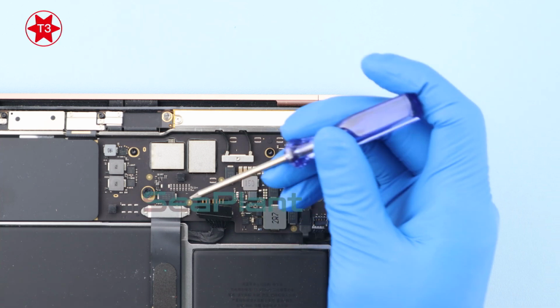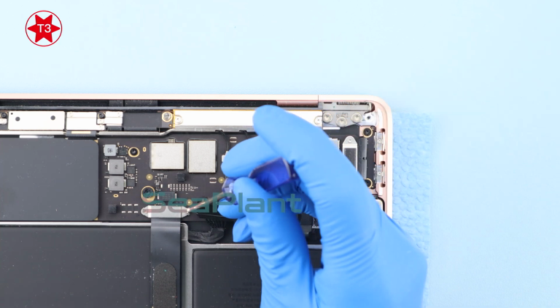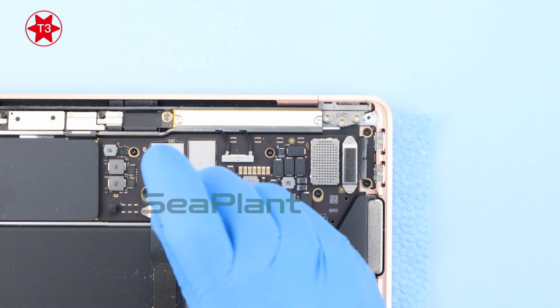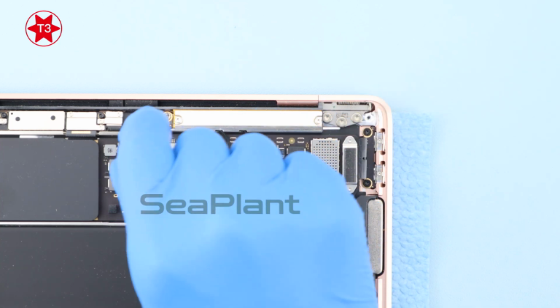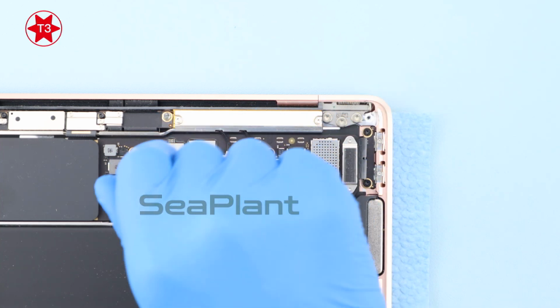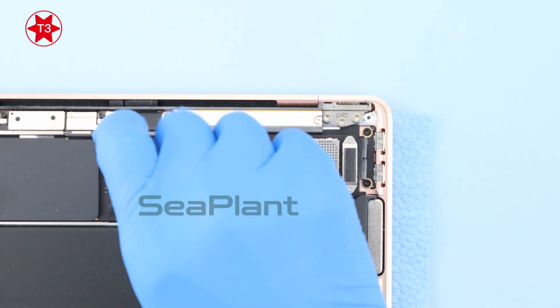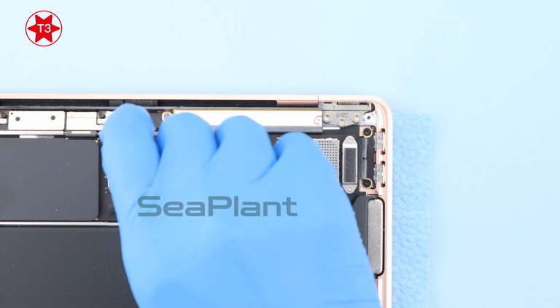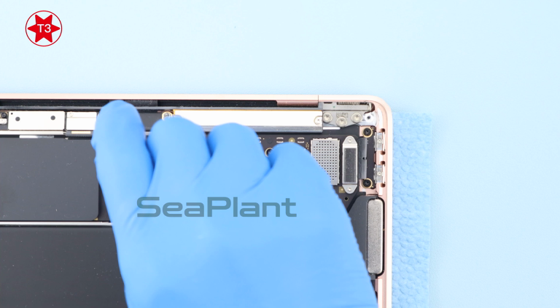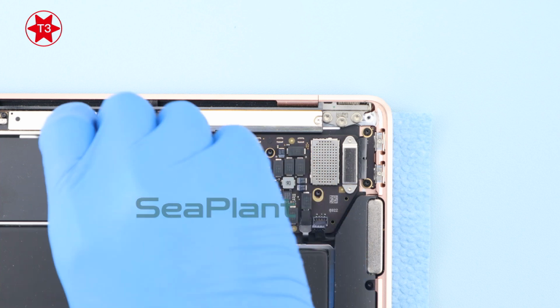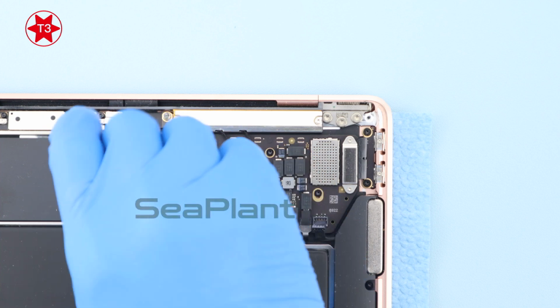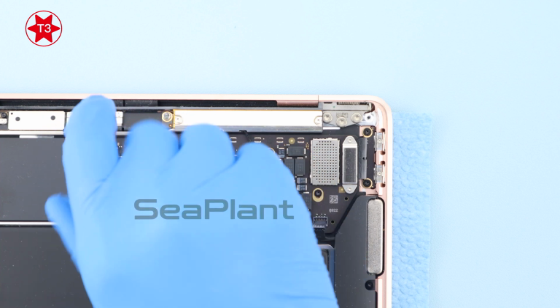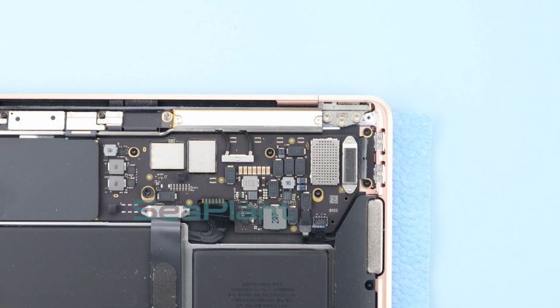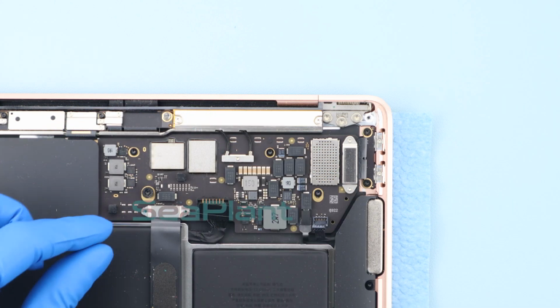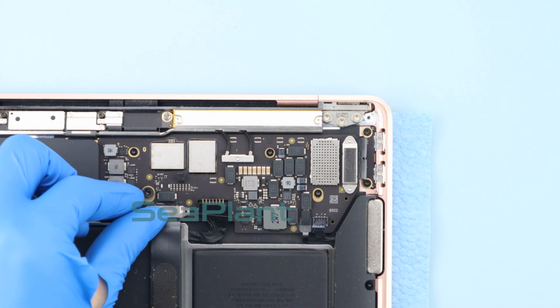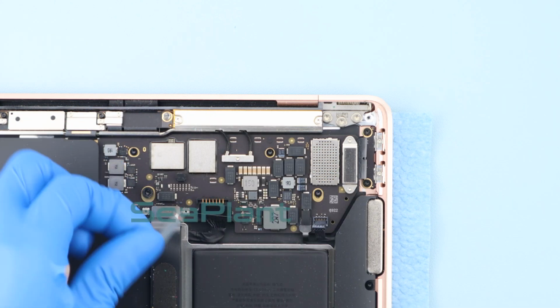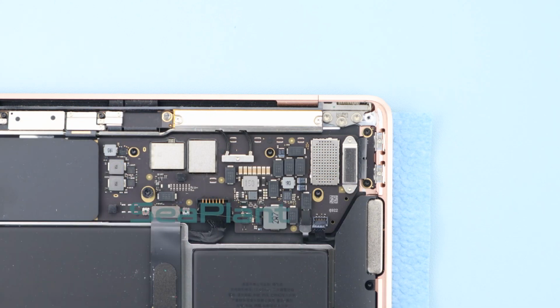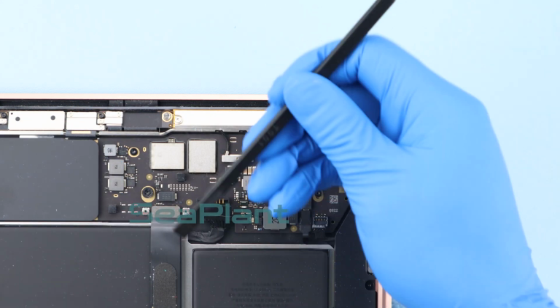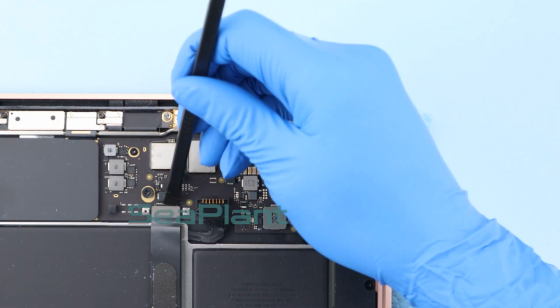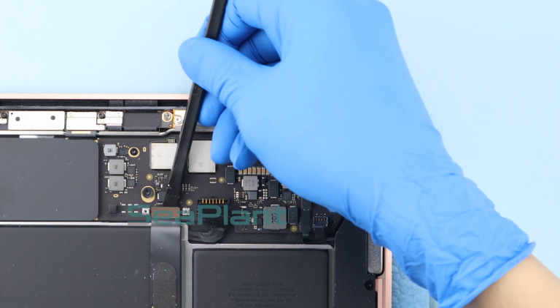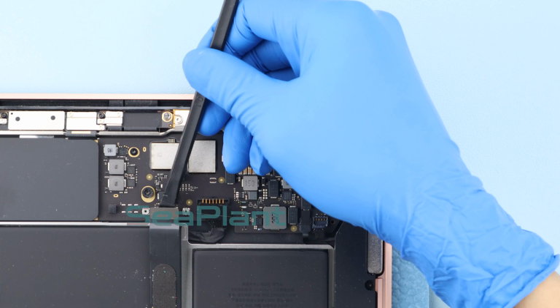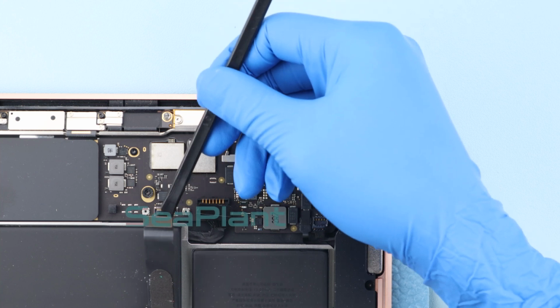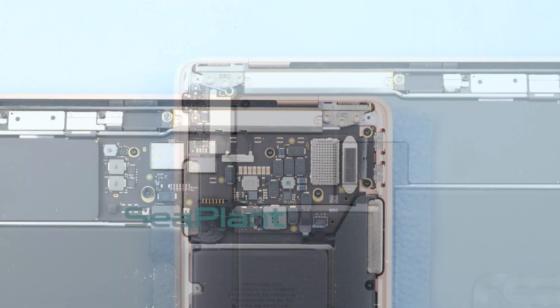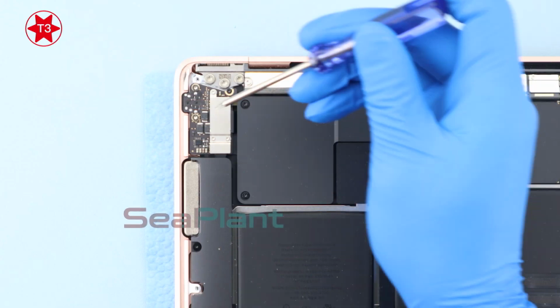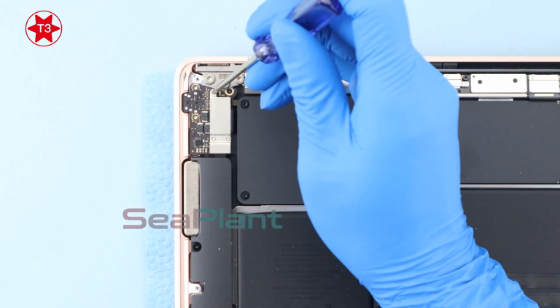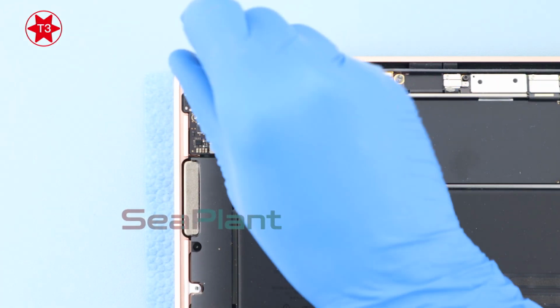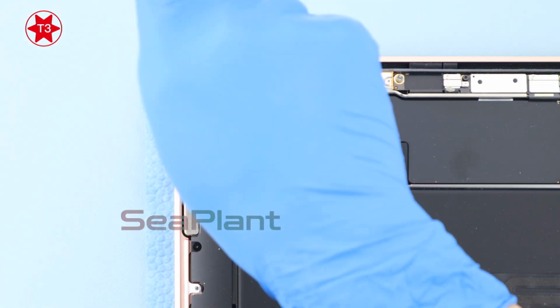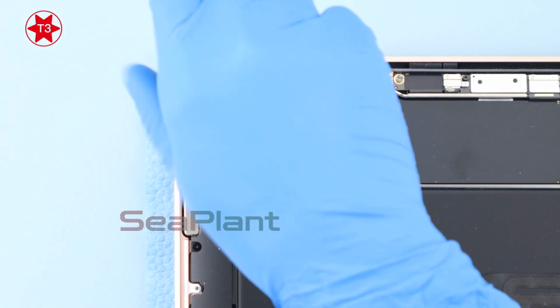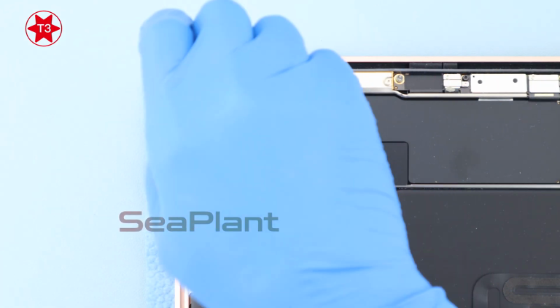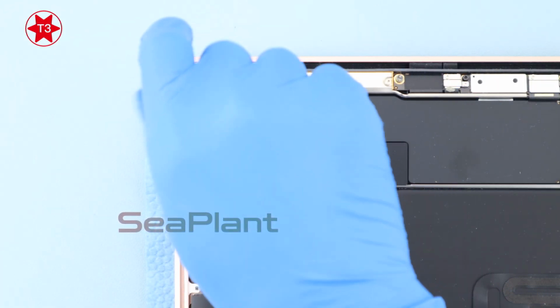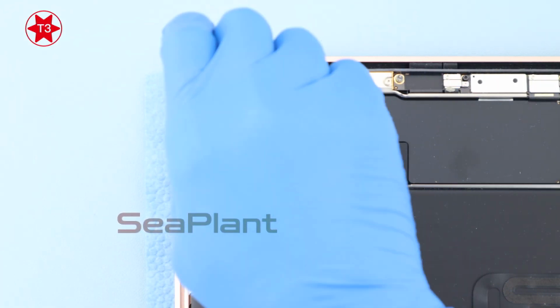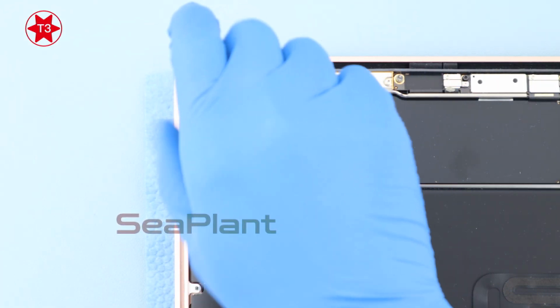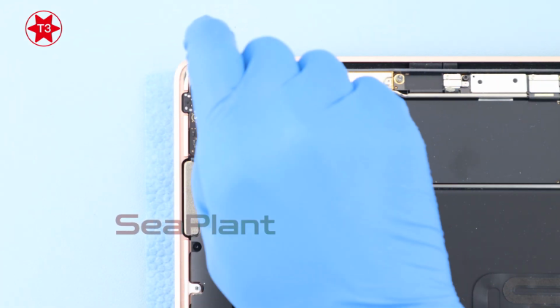Use the T3 Torx driver to remove the securing screws of the trackpad cable and remove the connector bracket. Disconnect the trackpad cable connector from the logic board. Use the T3 Torx driver to remove the securing screws and spacers from the left speaker.